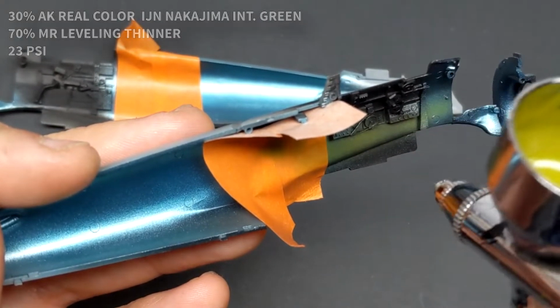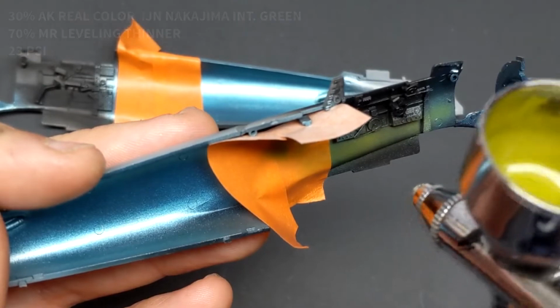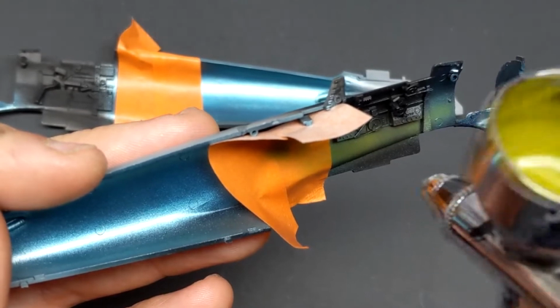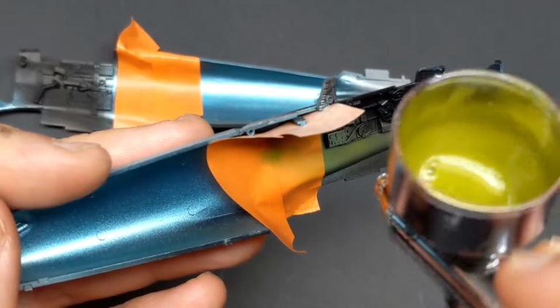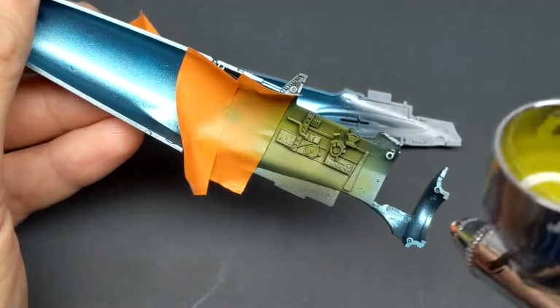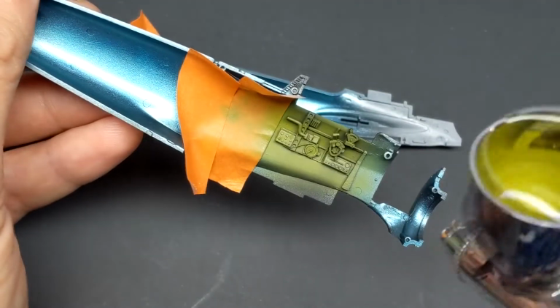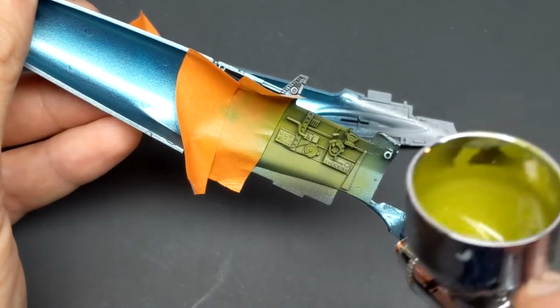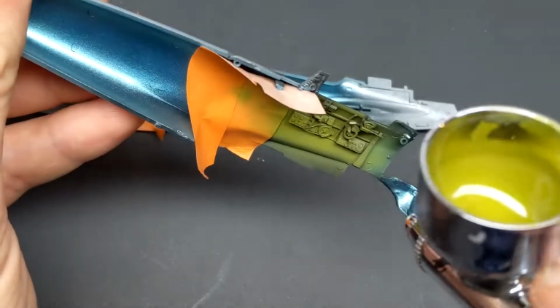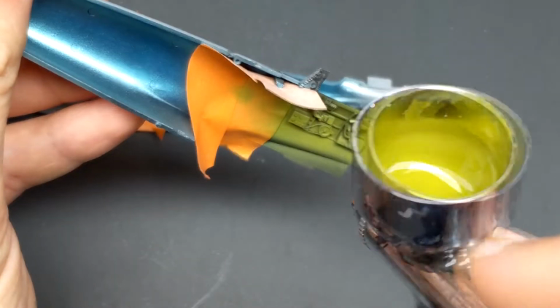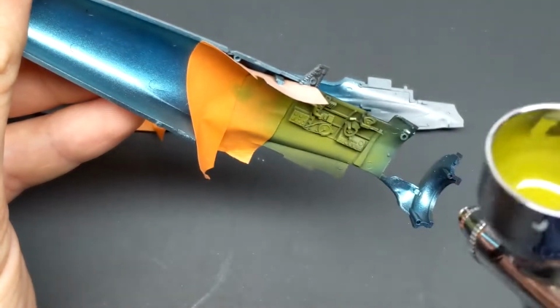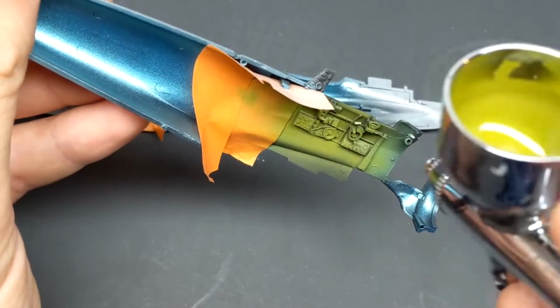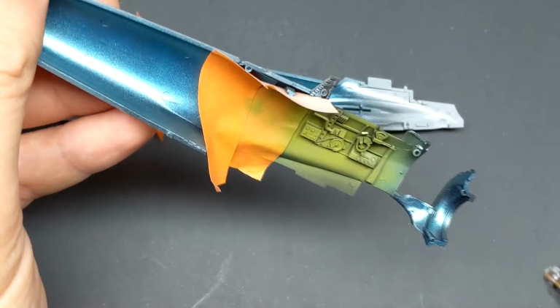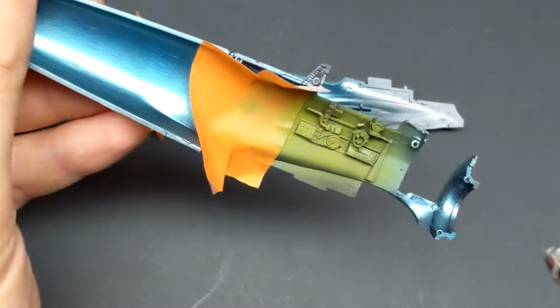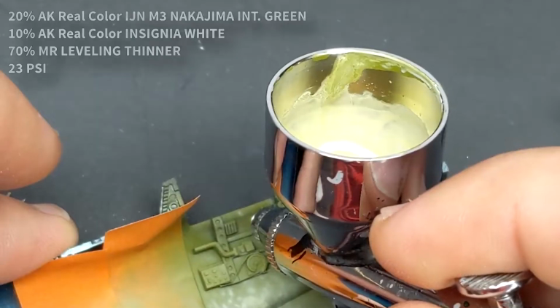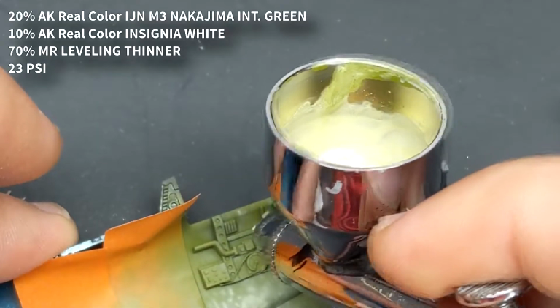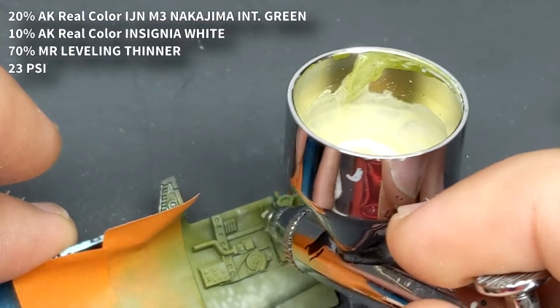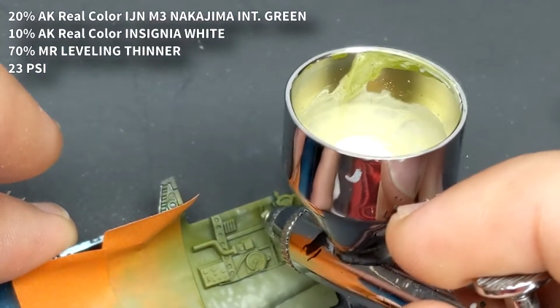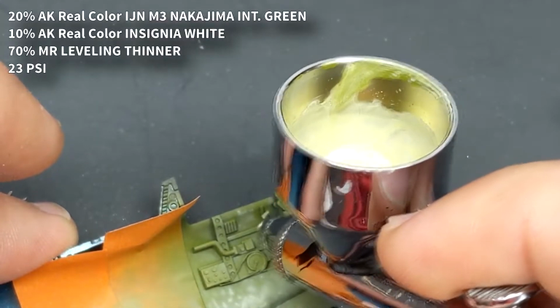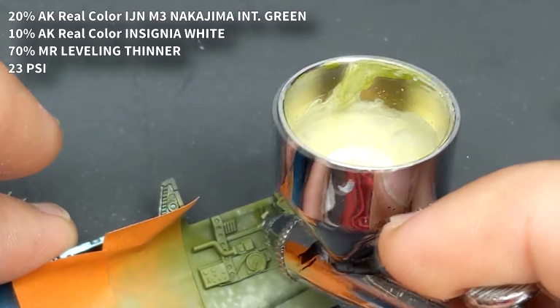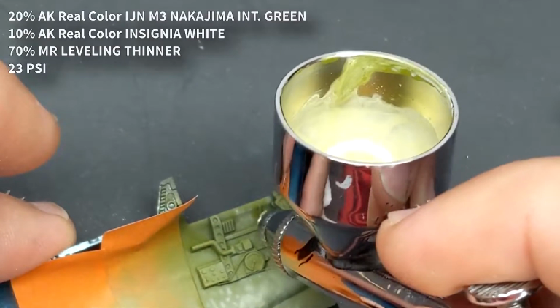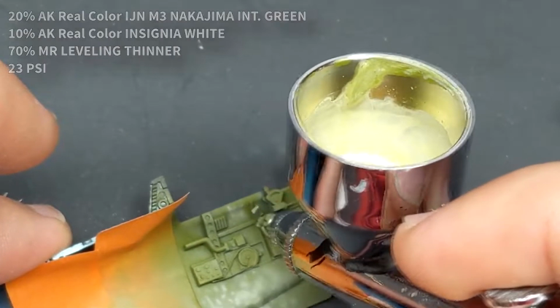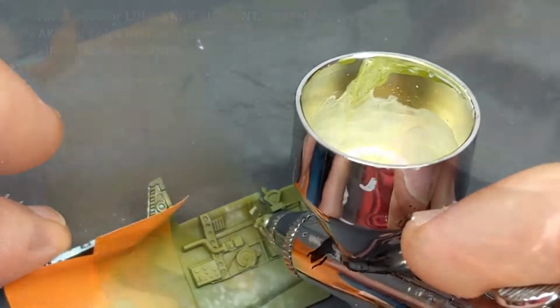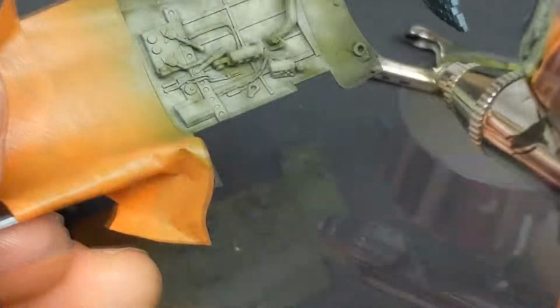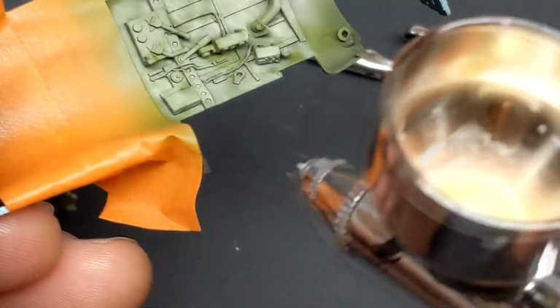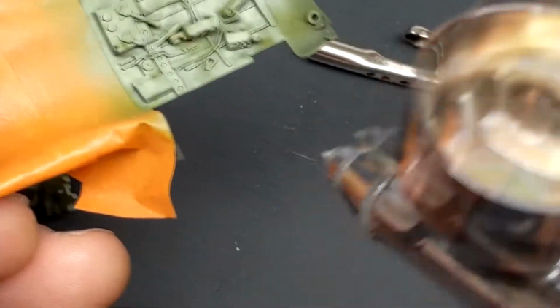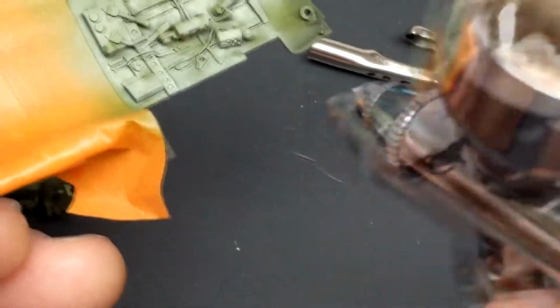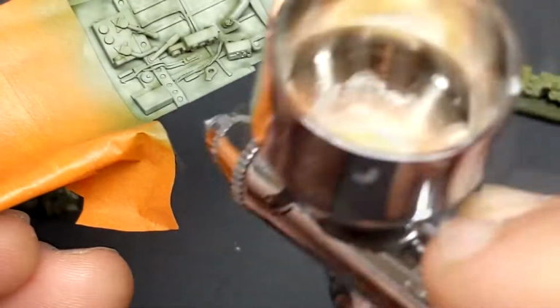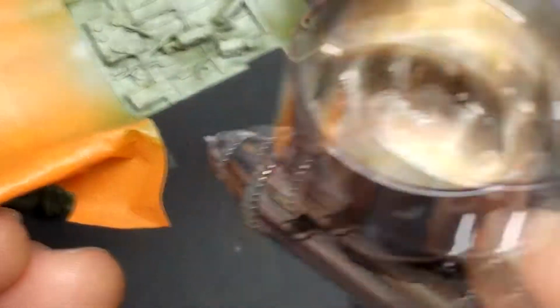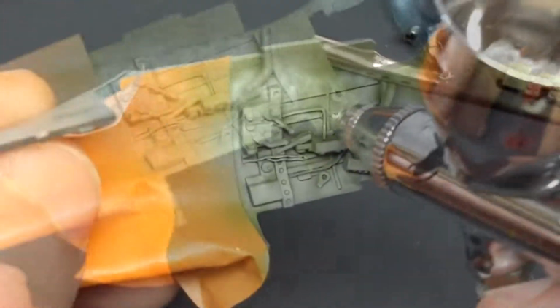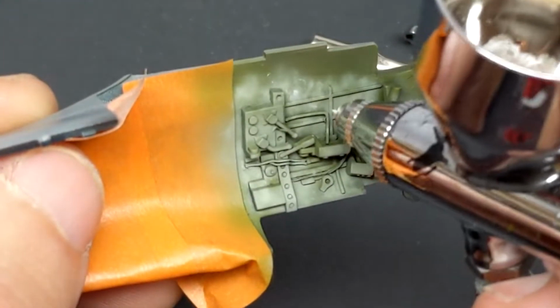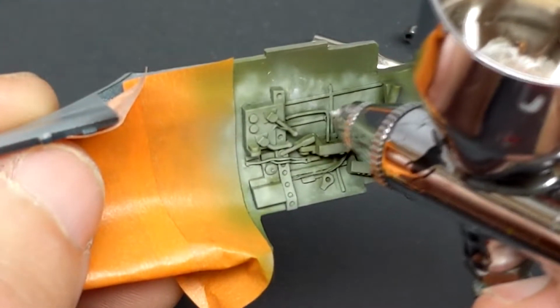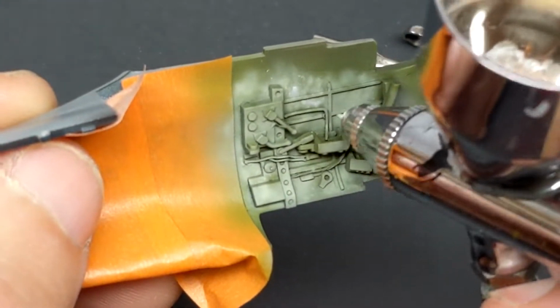One way for the Americans to break contact would be to put their heavier aircraft into a dive where the lighter Zero couldn't keep up. How much lighter was the Zero? Compare it to the Wildcat and you would see almost a 2,700 pound difference in weight. Now let's talk about building the Zero.